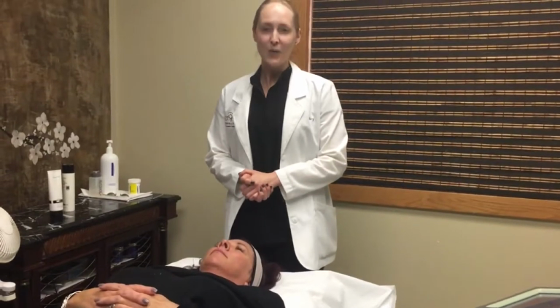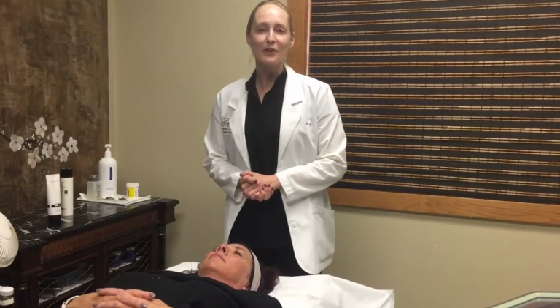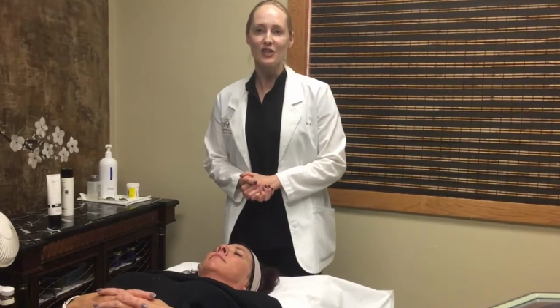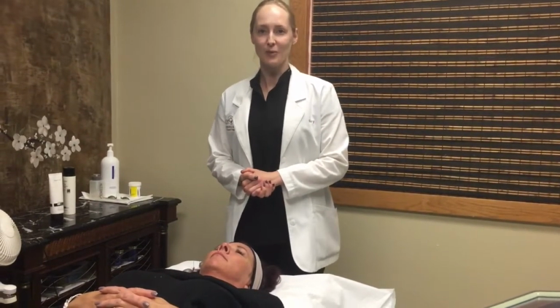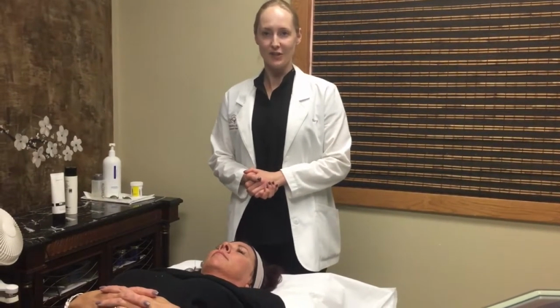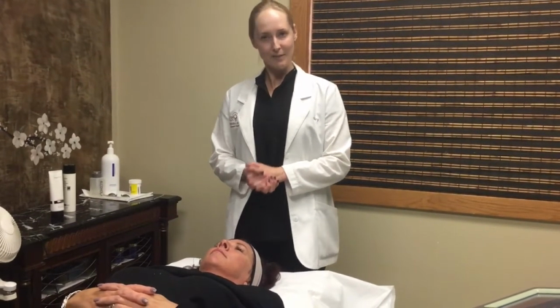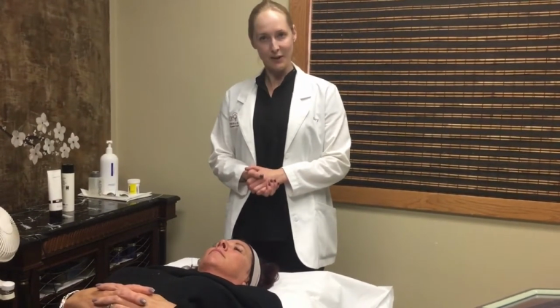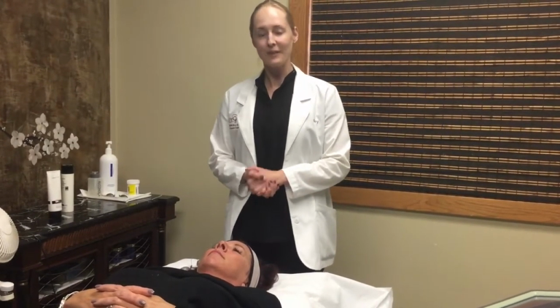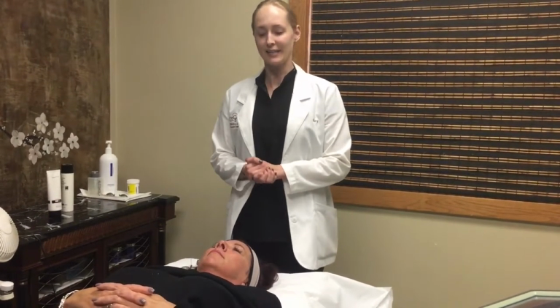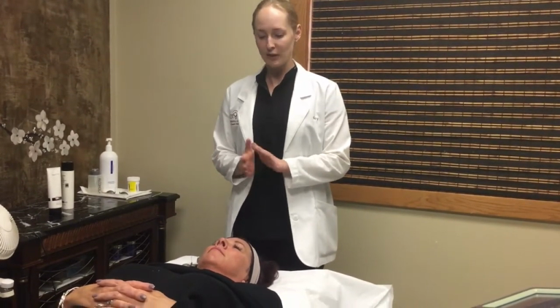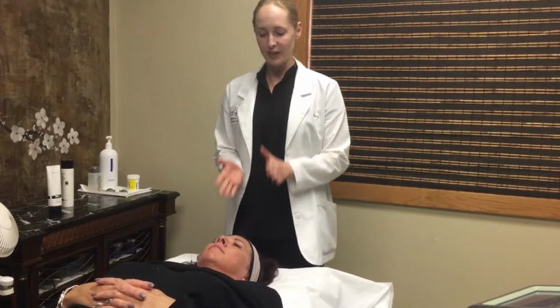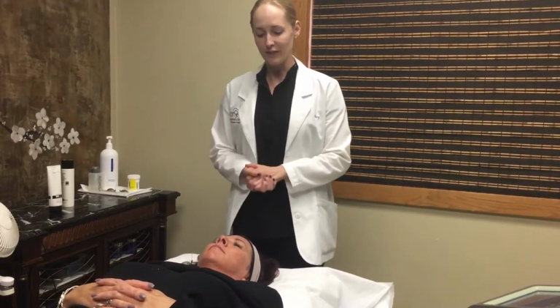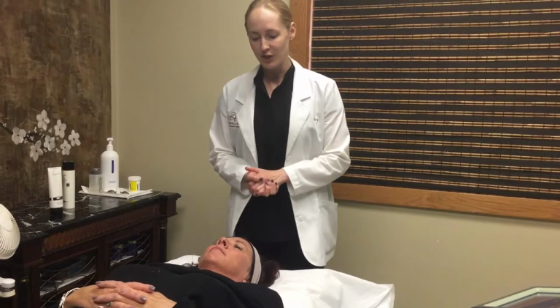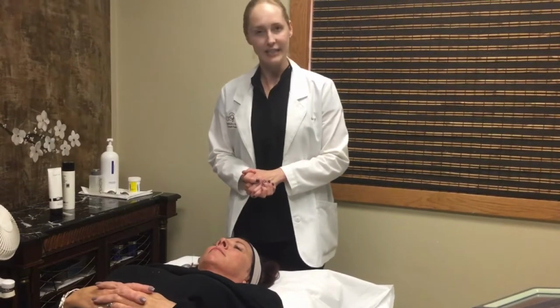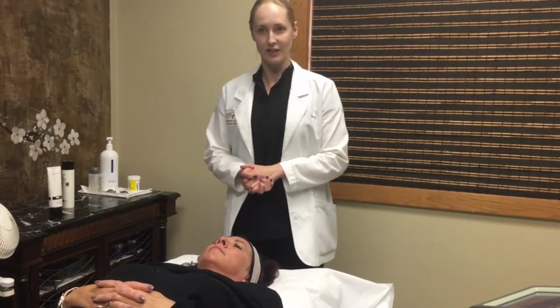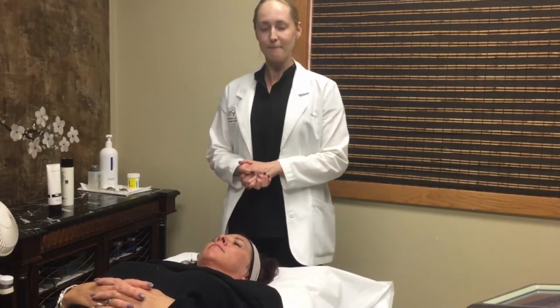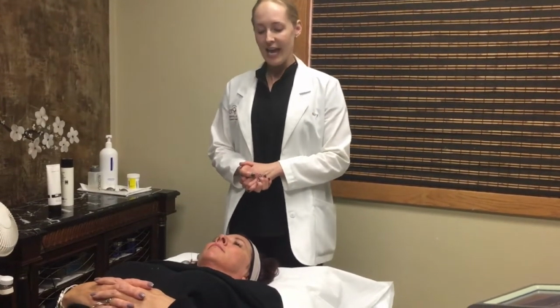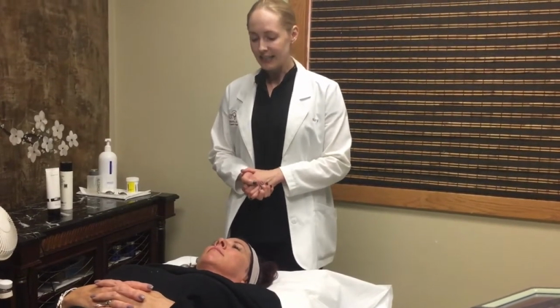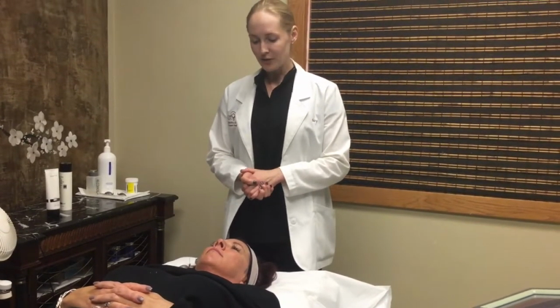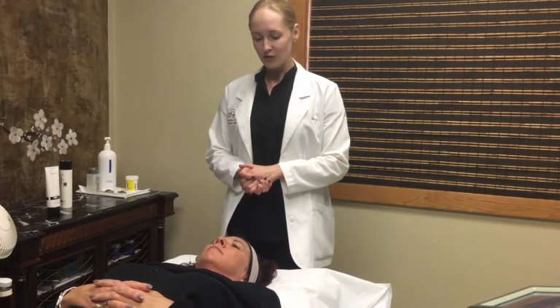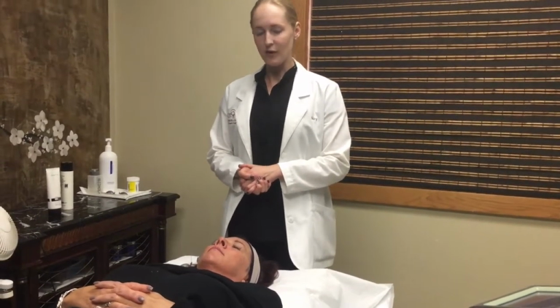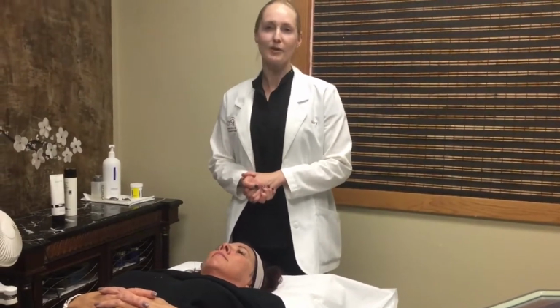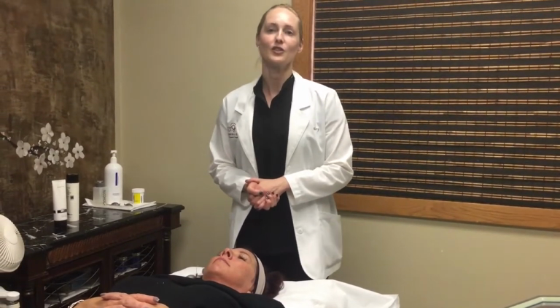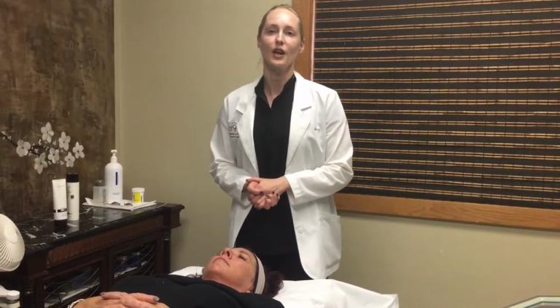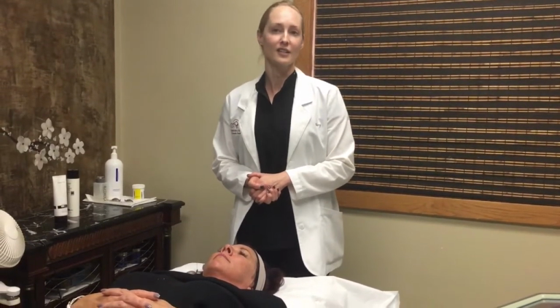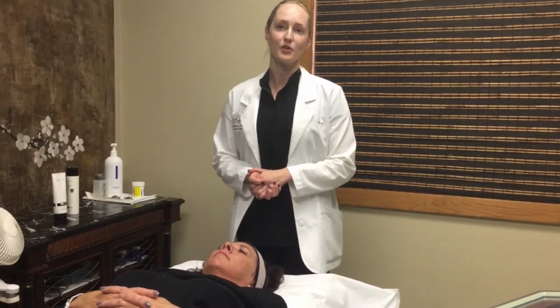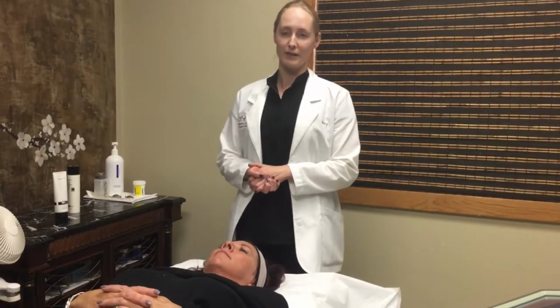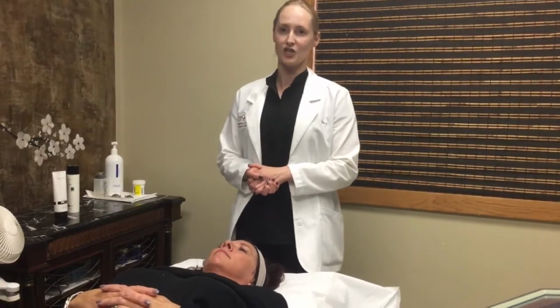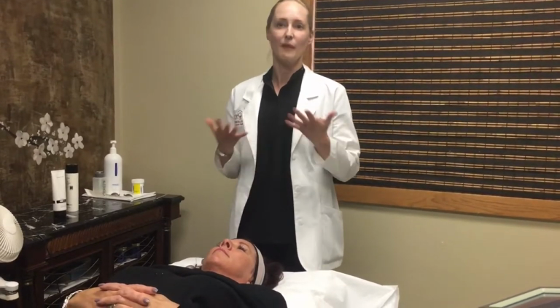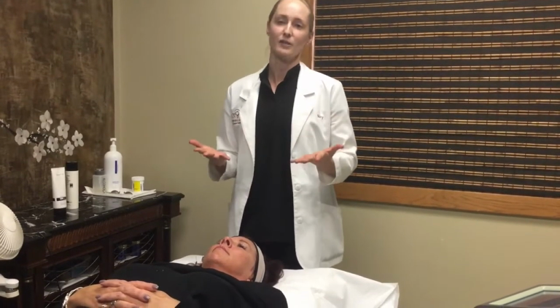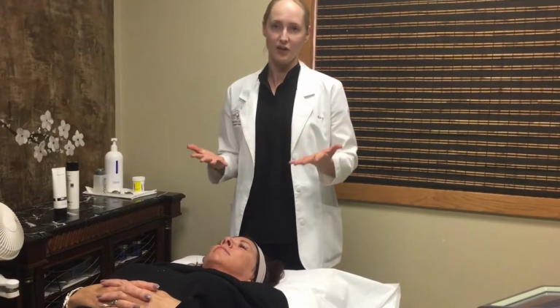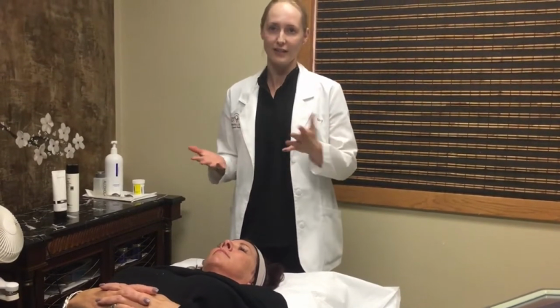Welcome everyone to the John Bull Center. My name is Mary and I'm going to be treating our lovely patient Lee here today. Lee comes to us with a primary concern of sun damage or pigmentation — the brown spots on her face.